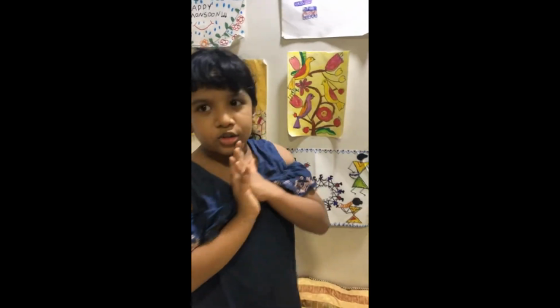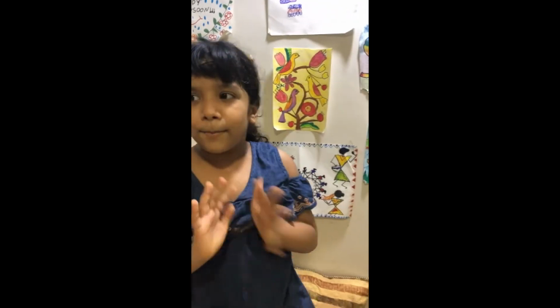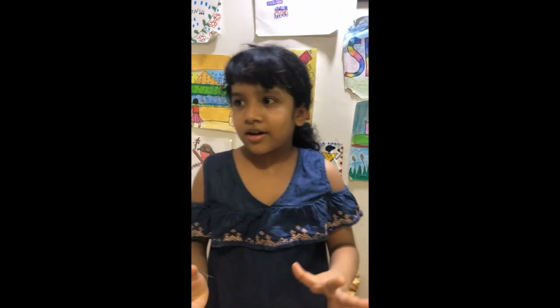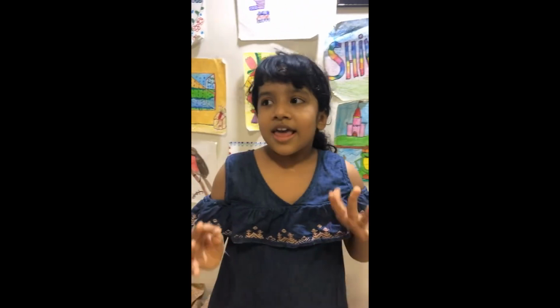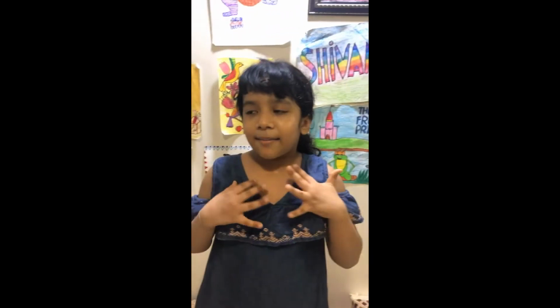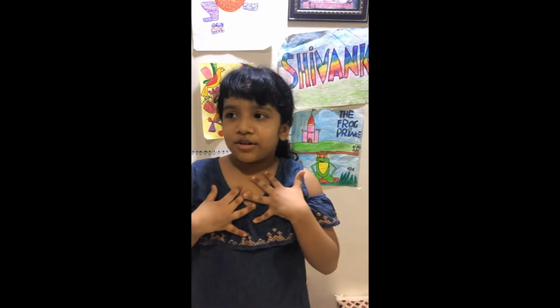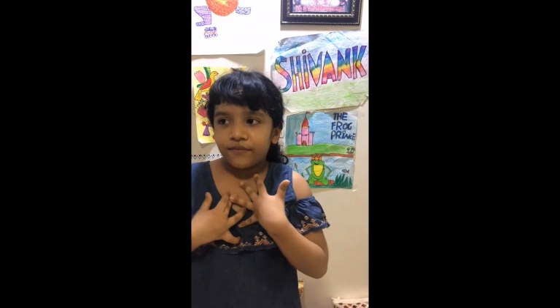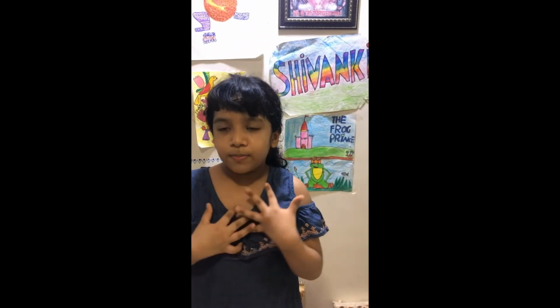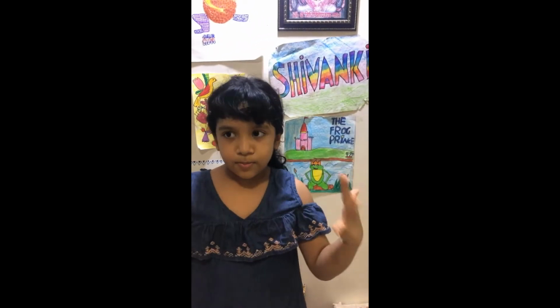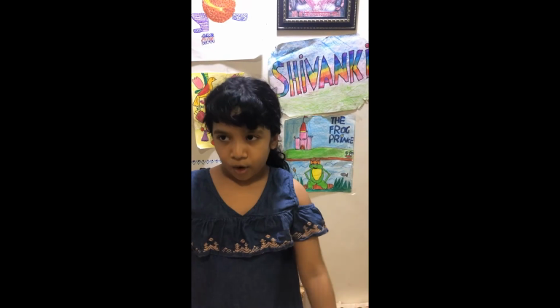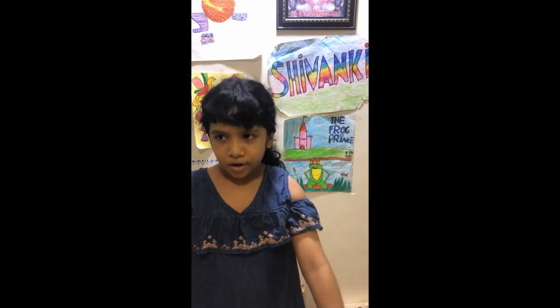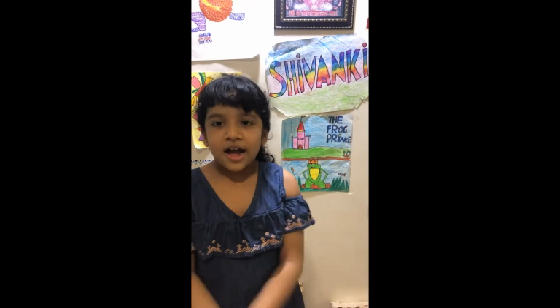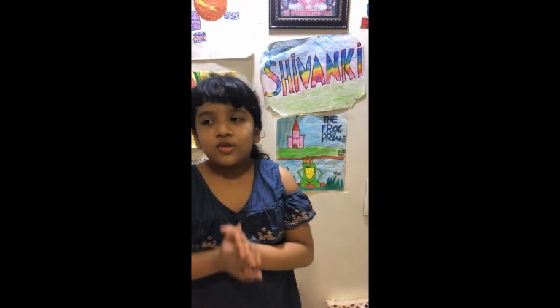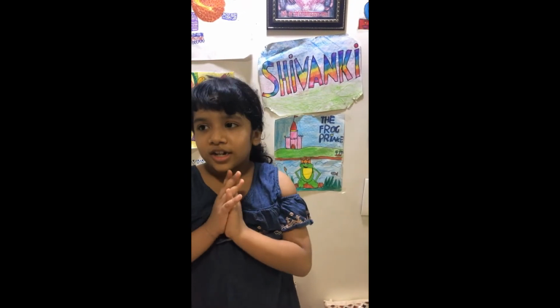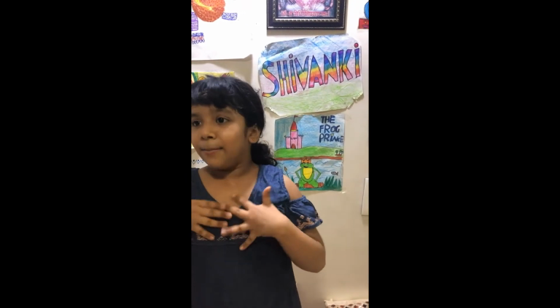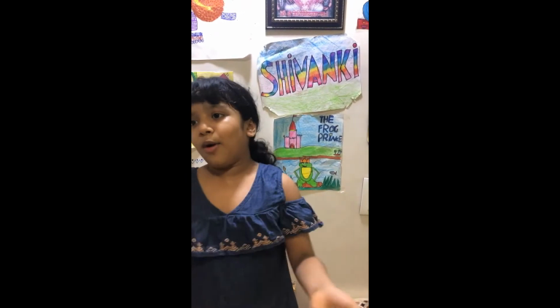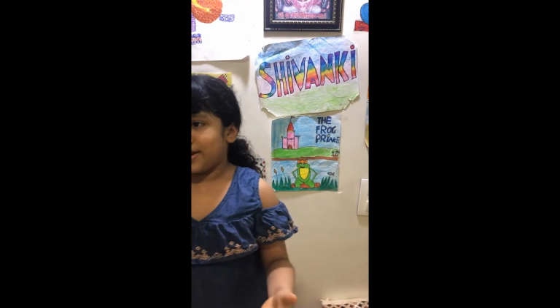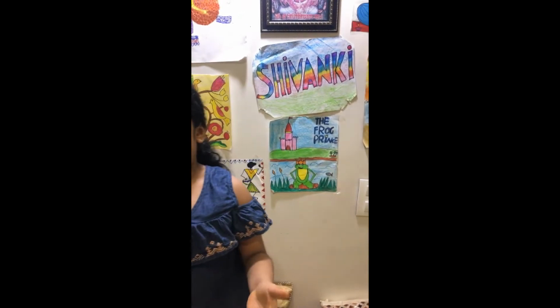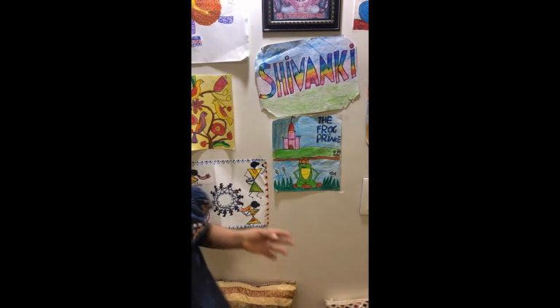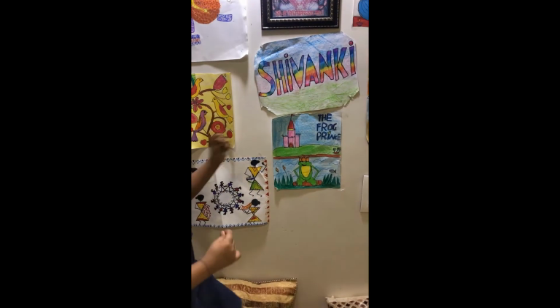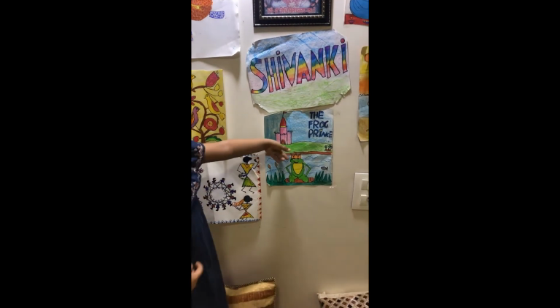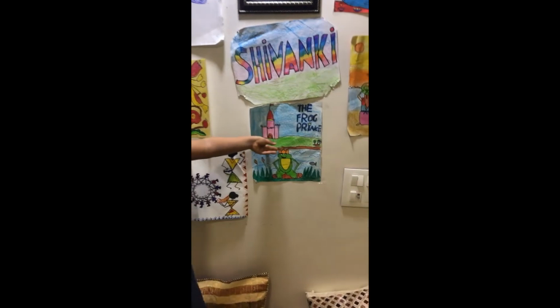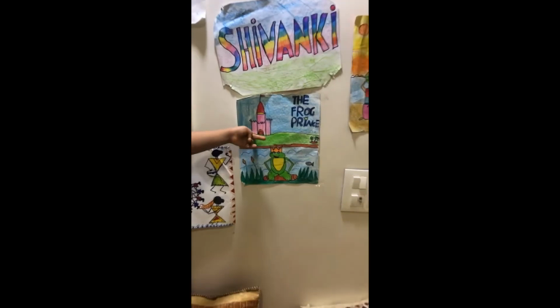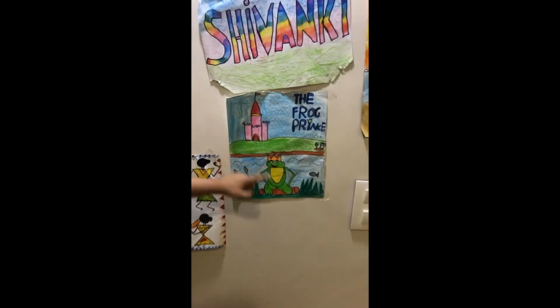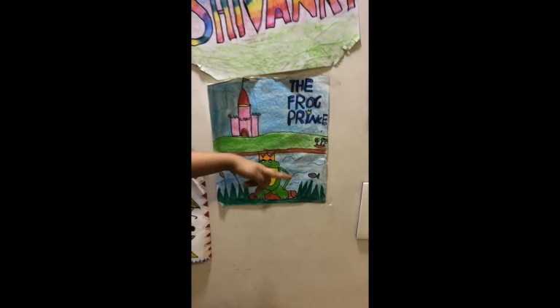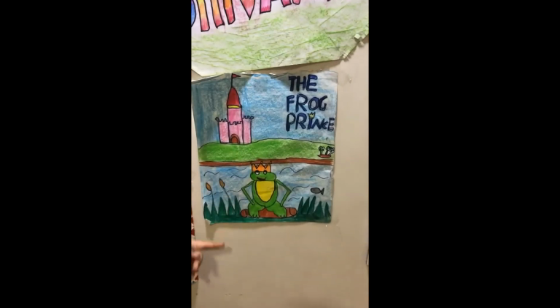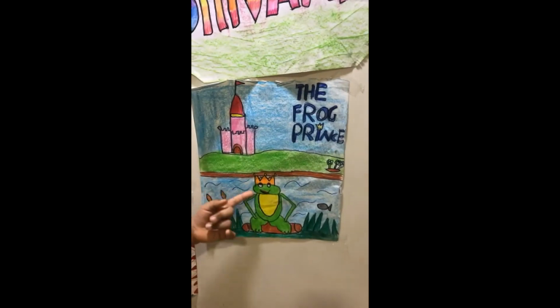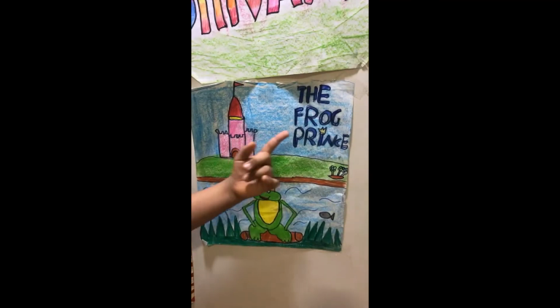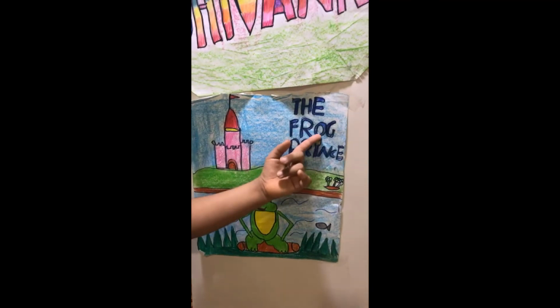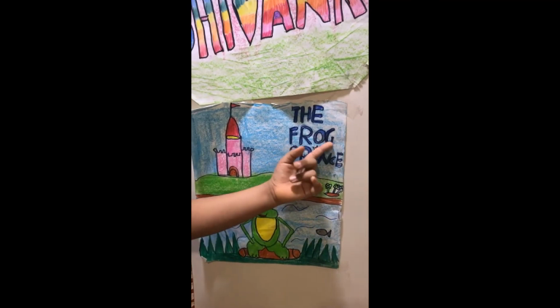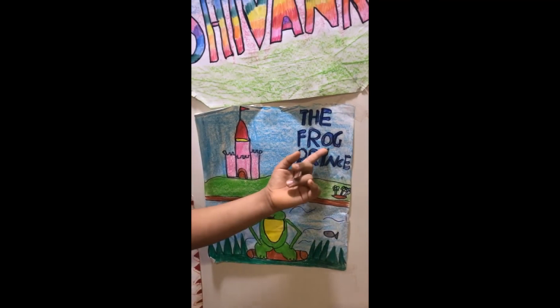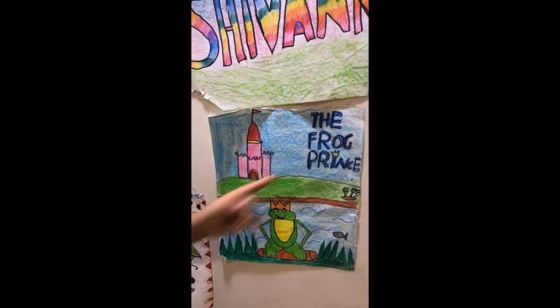I was reading a book — I was reading a prince frog book. So I got an idea — let me draw a prince frog. So I made him. He's a frog with a crown.